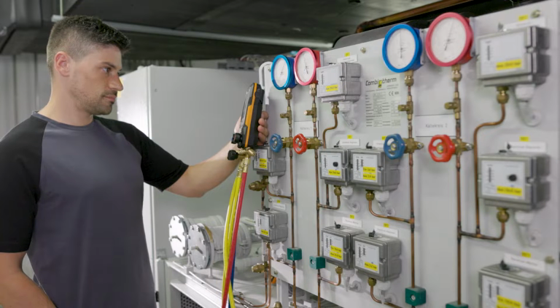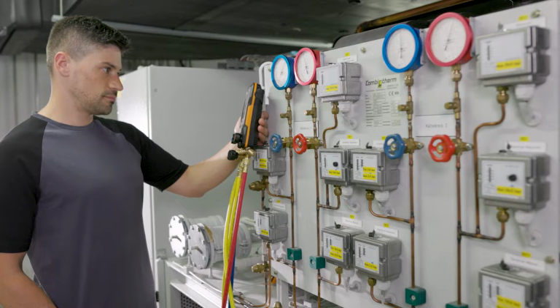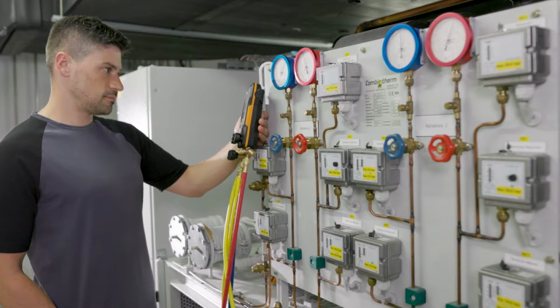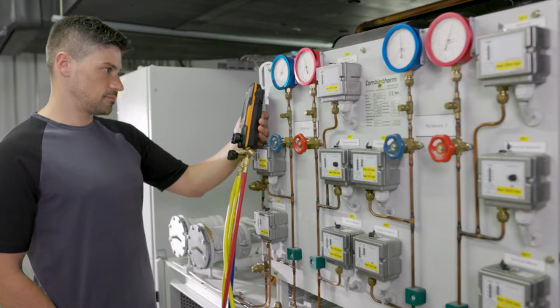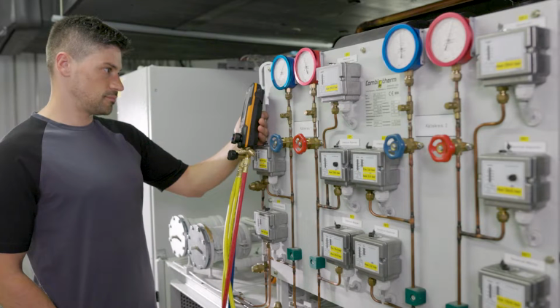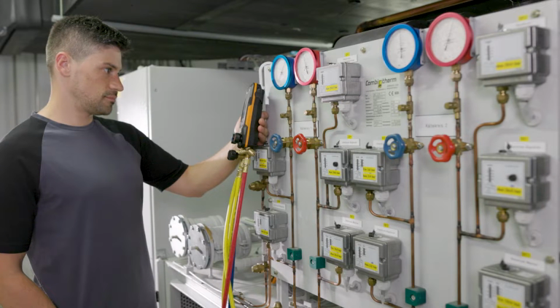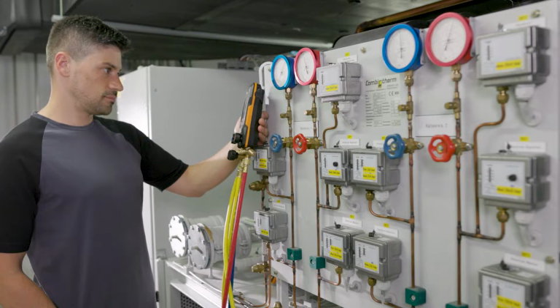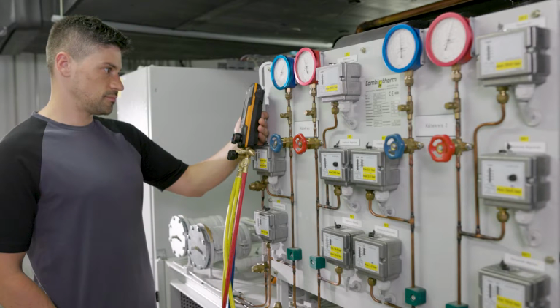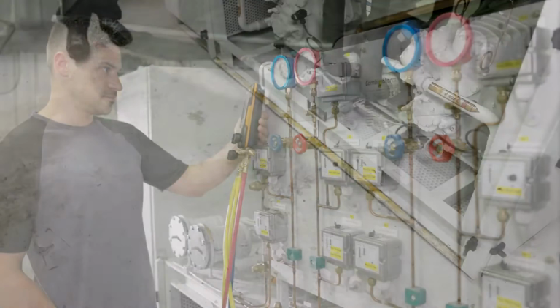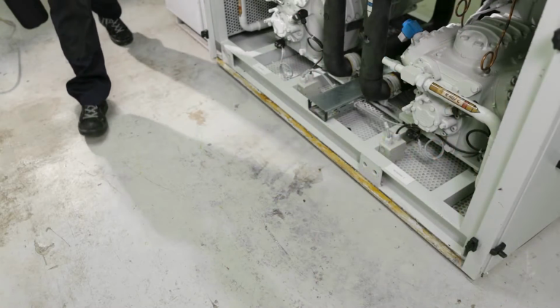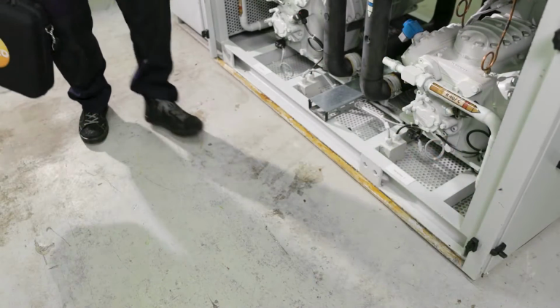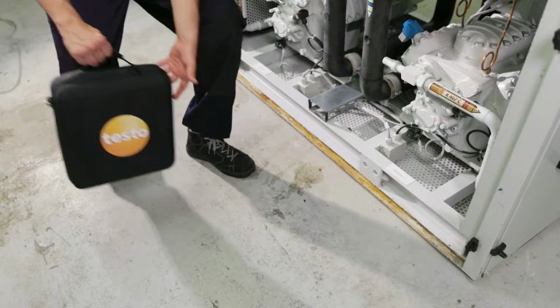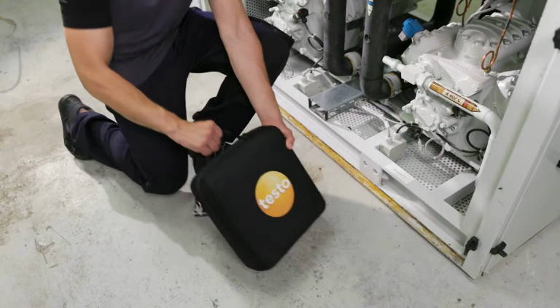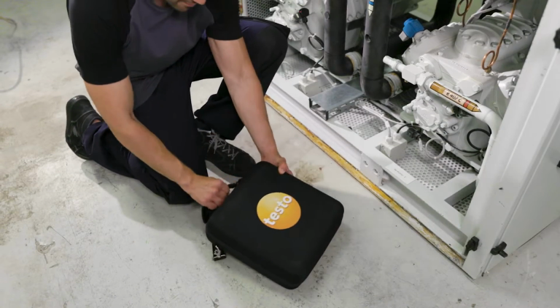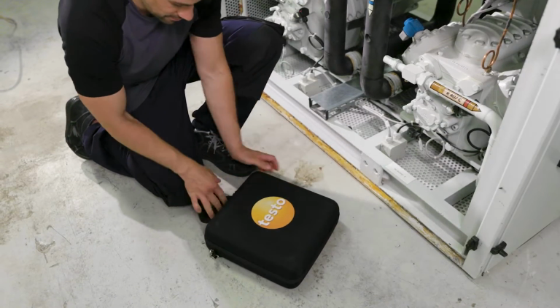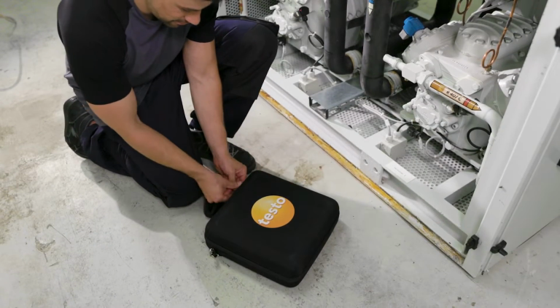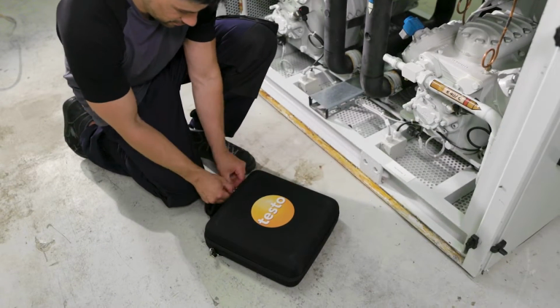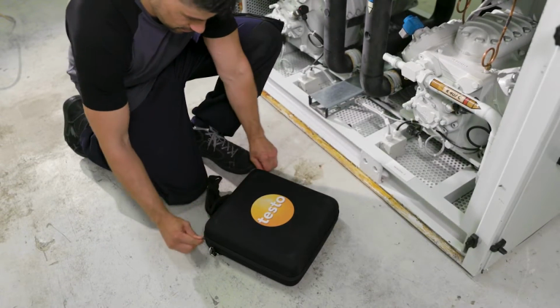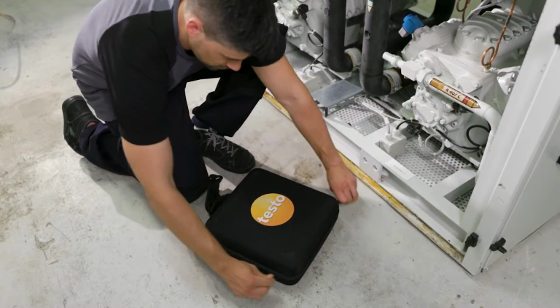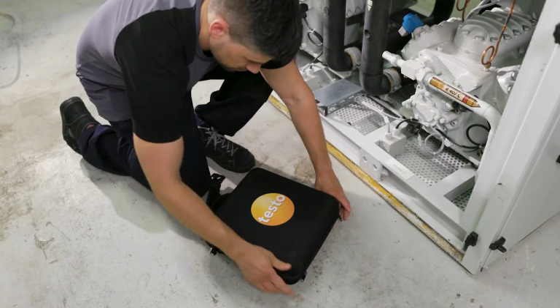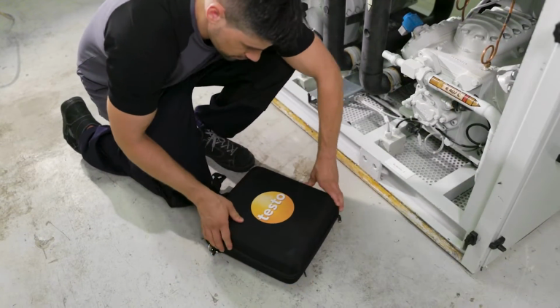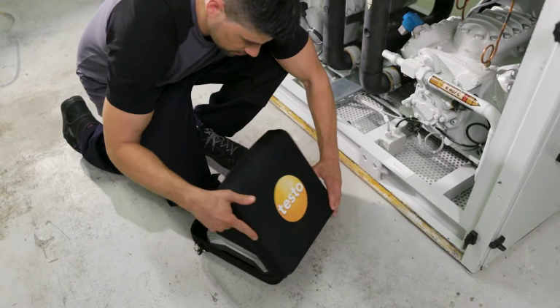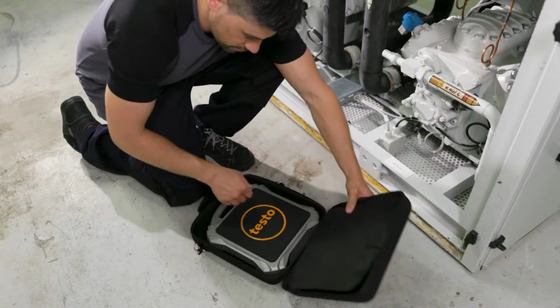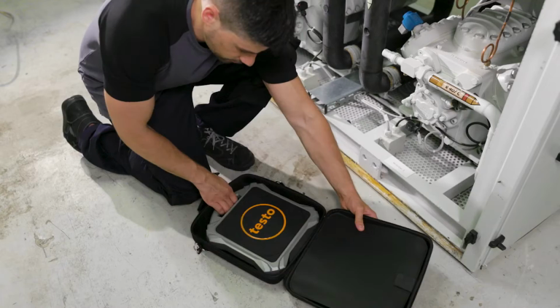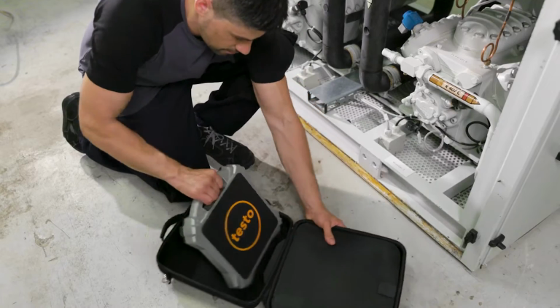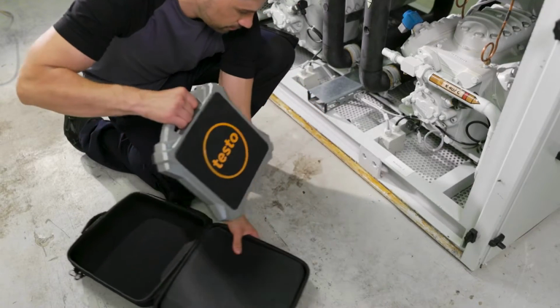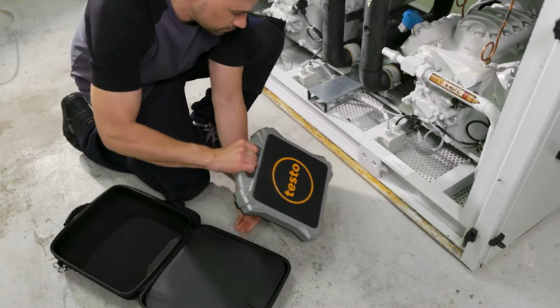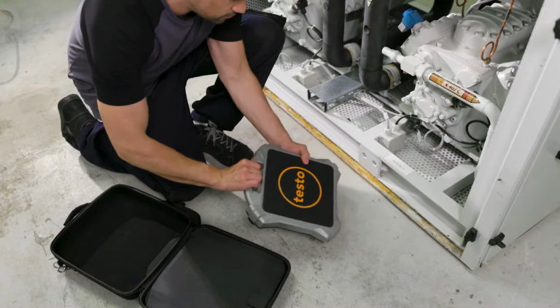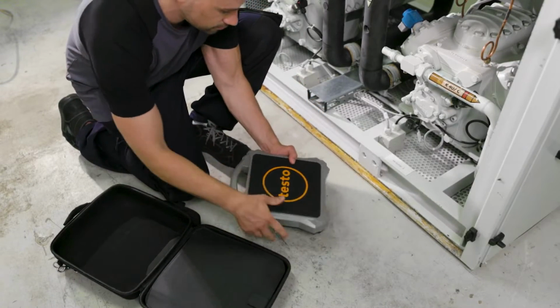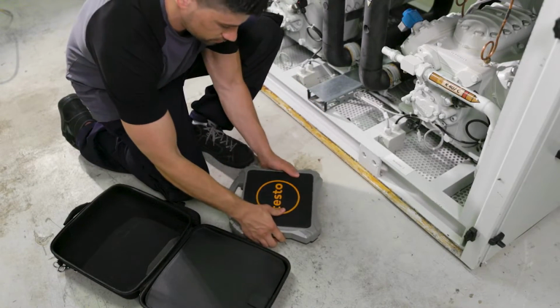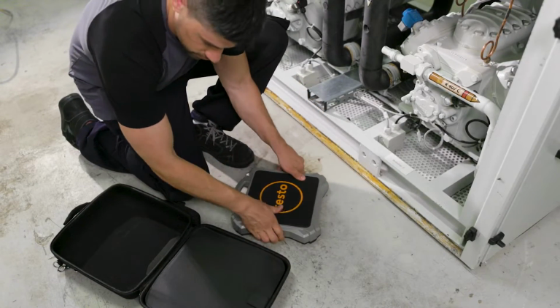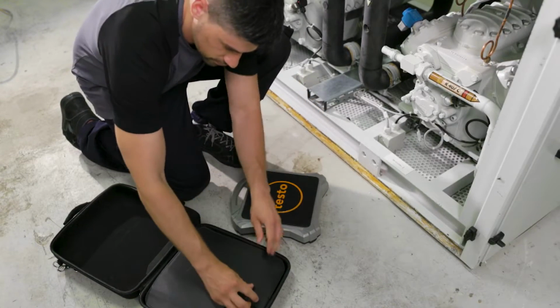This is where the automatic refrigerant charging system comes in. It consists of the new wireless digital refrigerant scale, the Testo 560i, with intelligent valve.